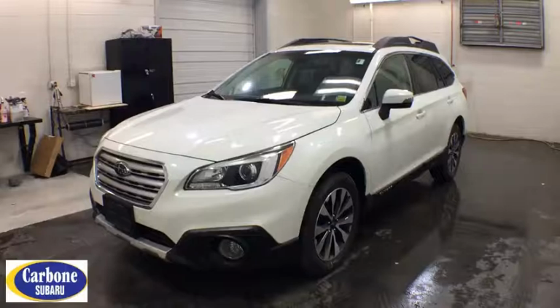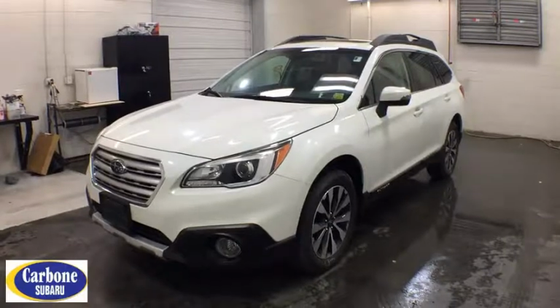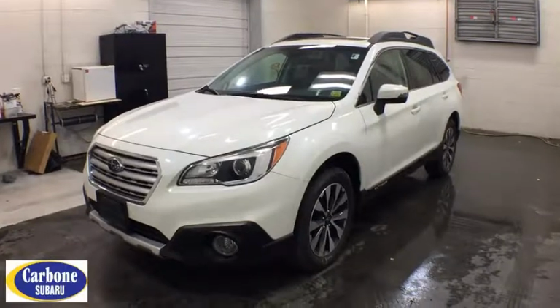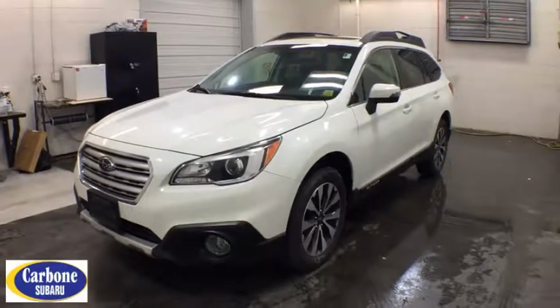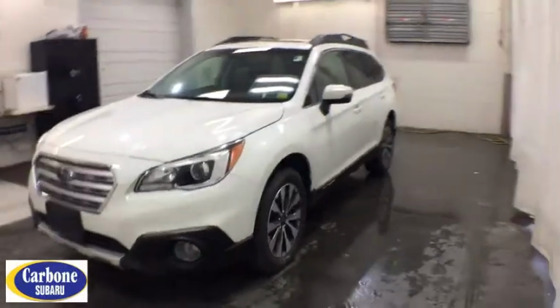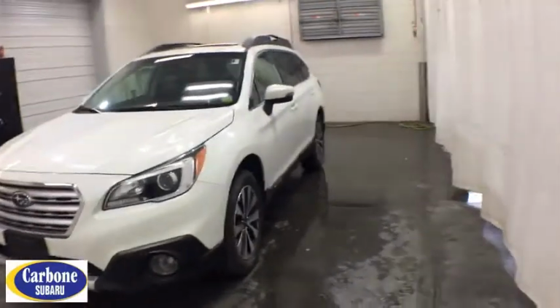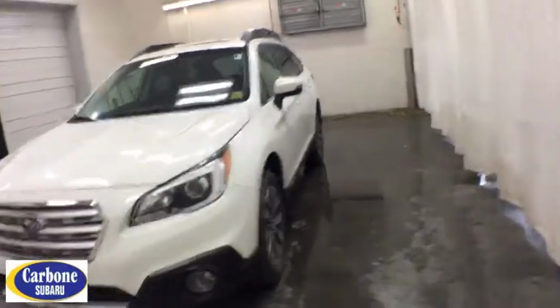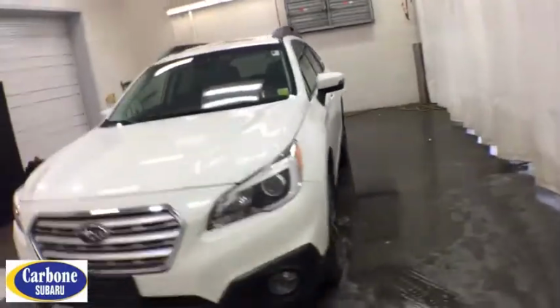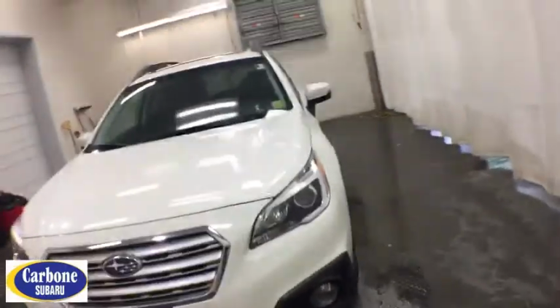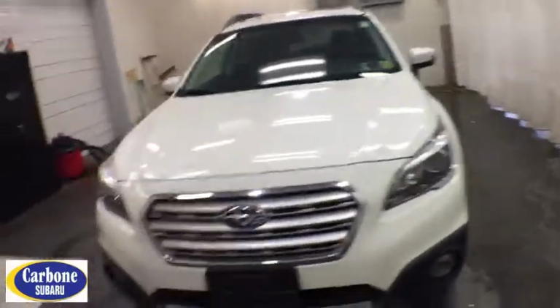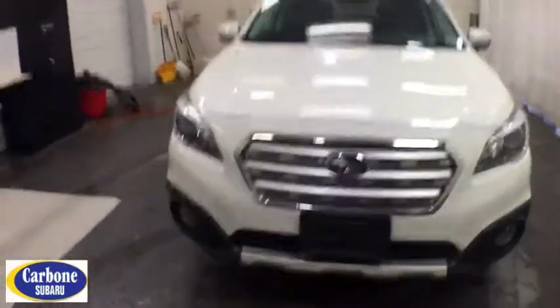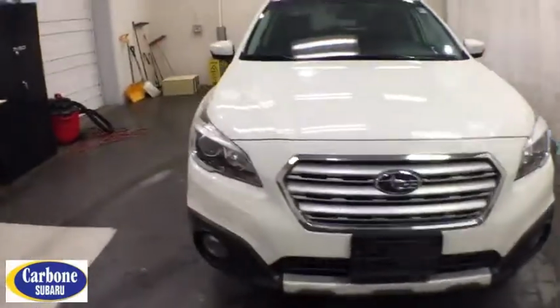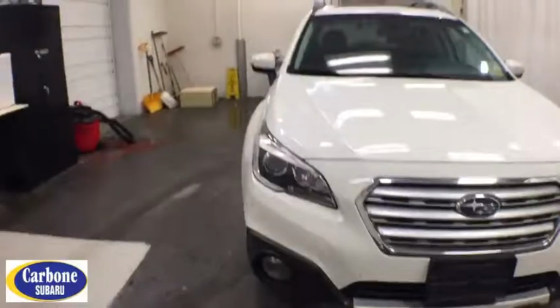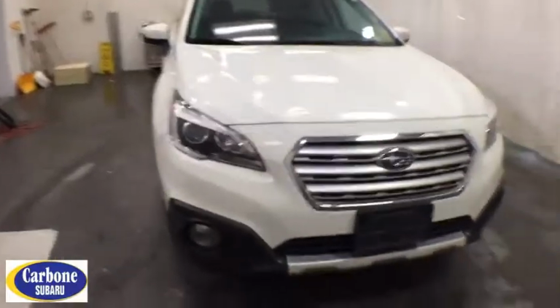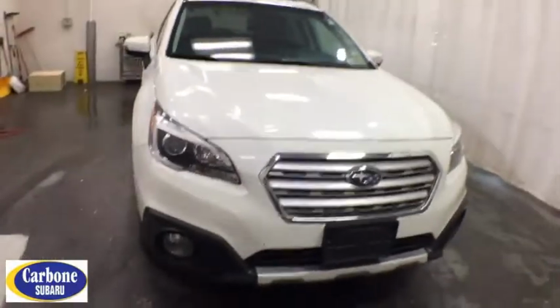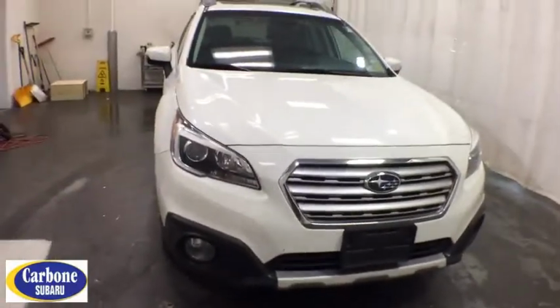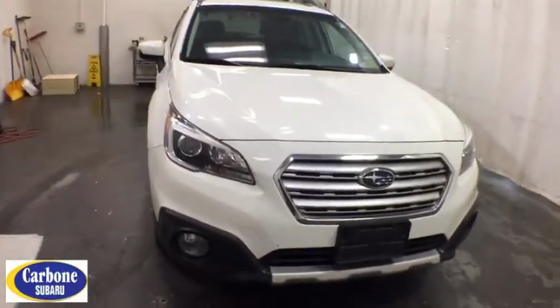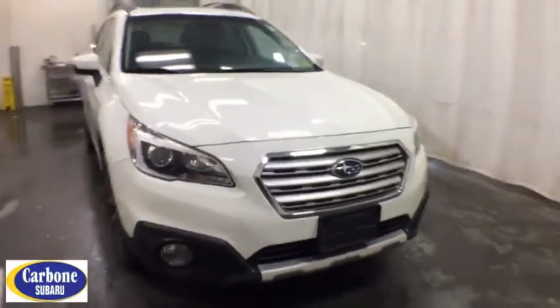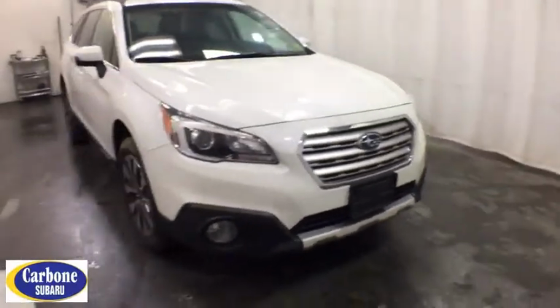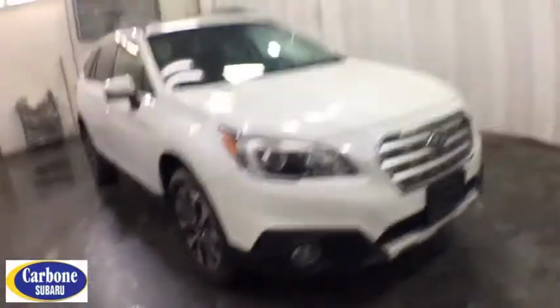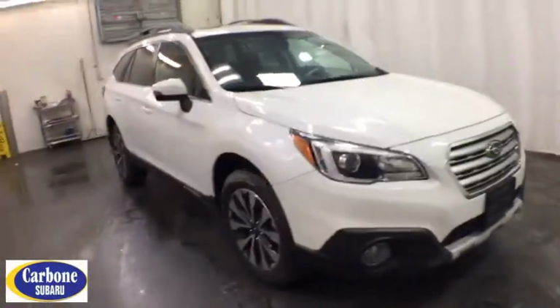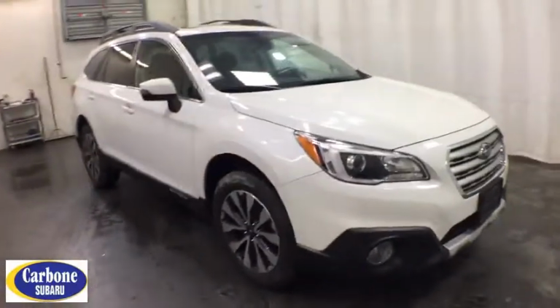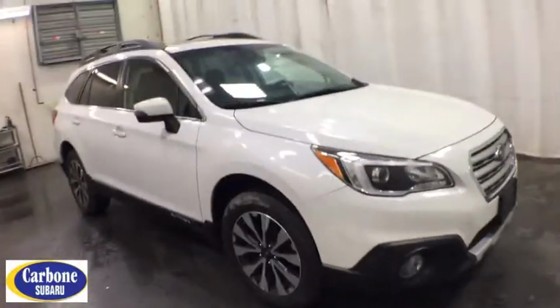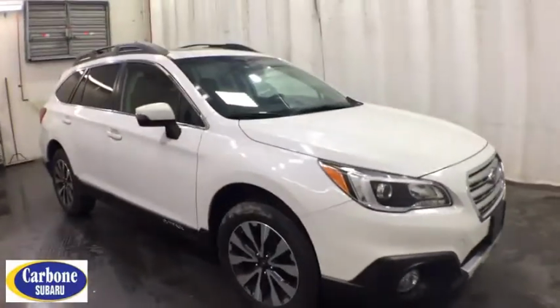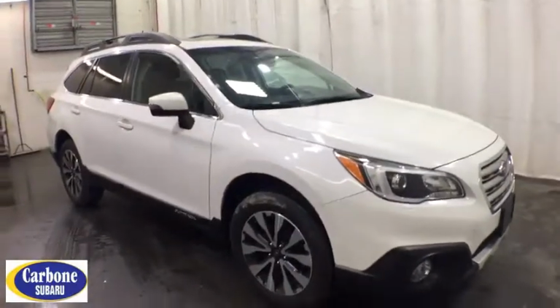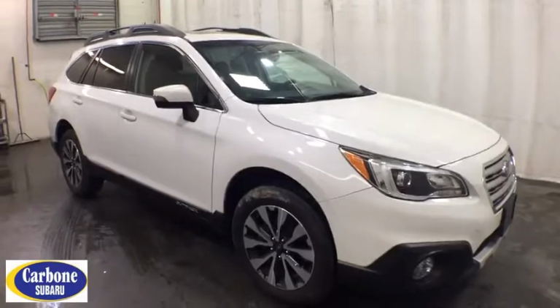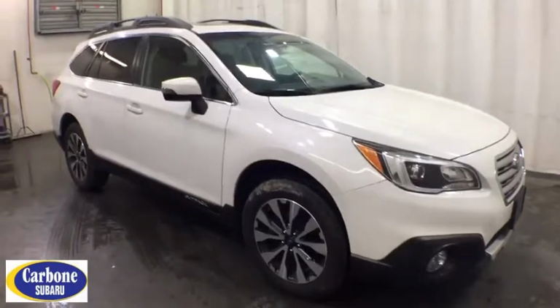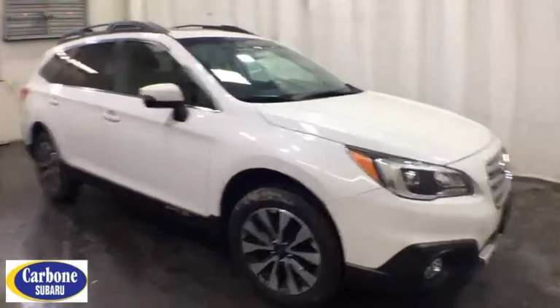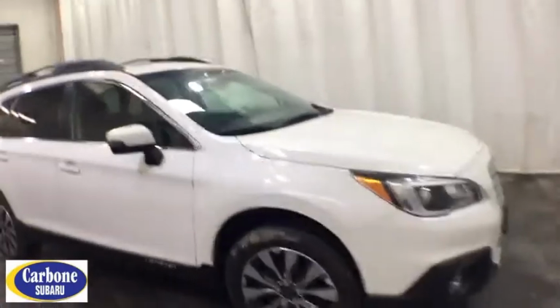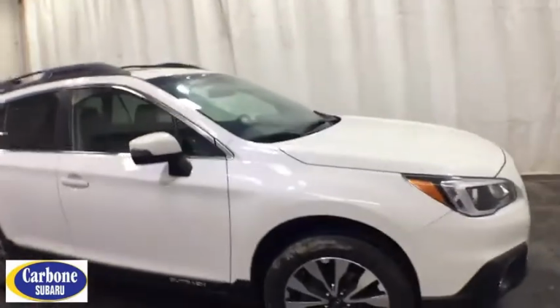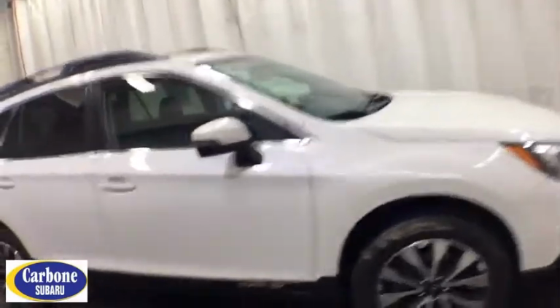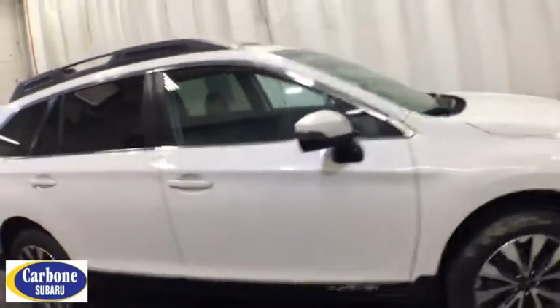Stop by and take a look at the 2016 Subaru Outback. Take the go-anywhere capability of all-wheel drive and plenty of room for cargo and companions, and you've got the Subaru Outback. Let the adventure begin.